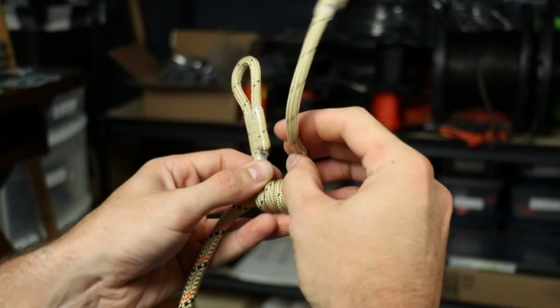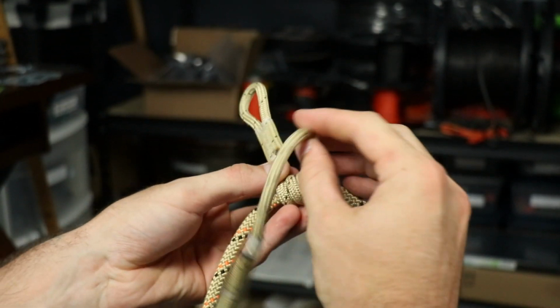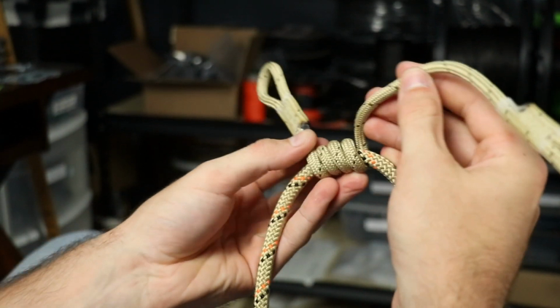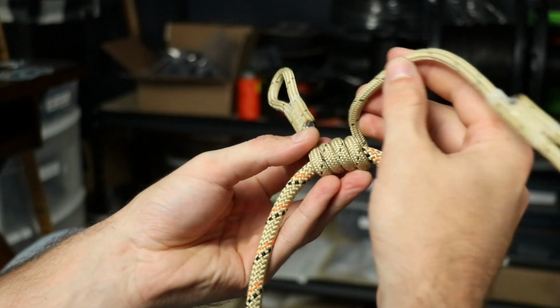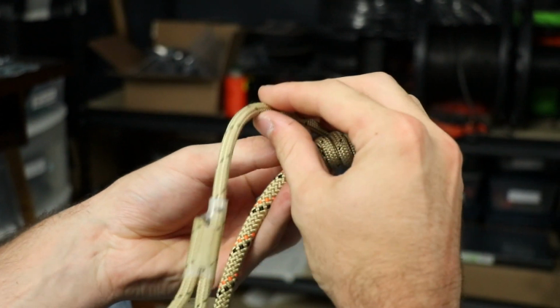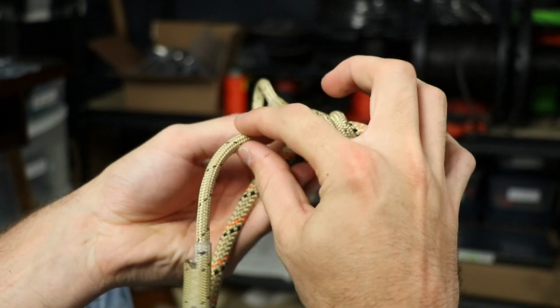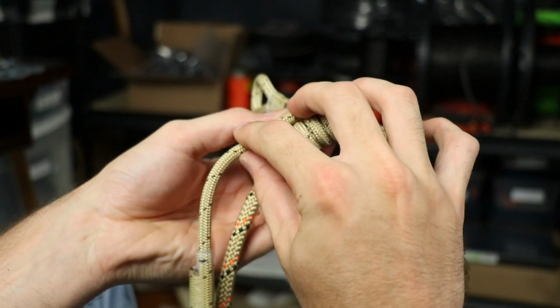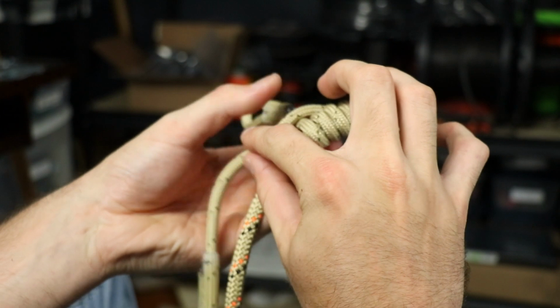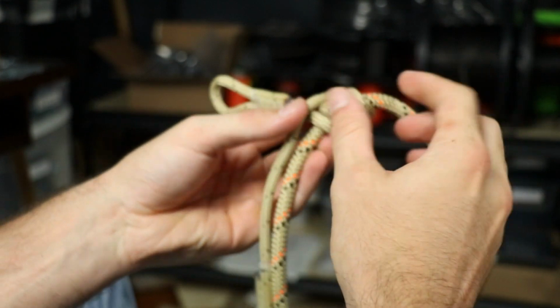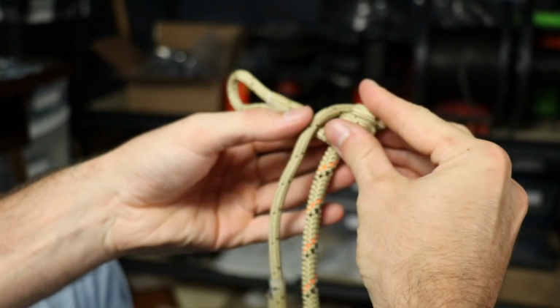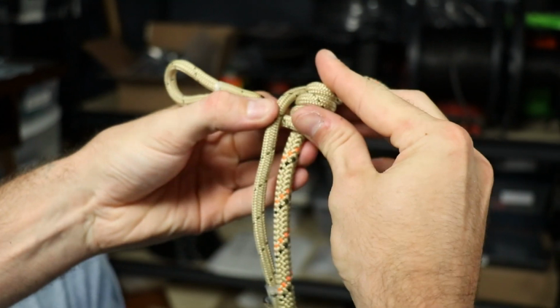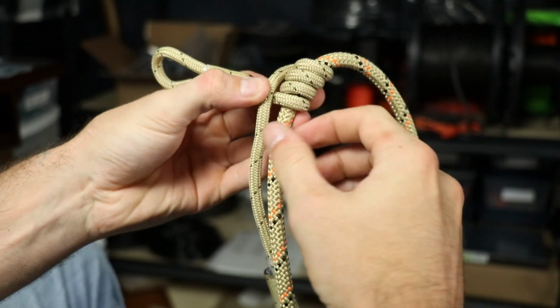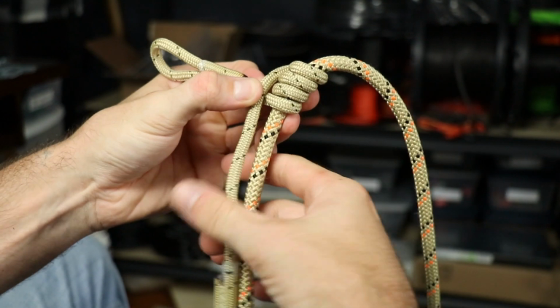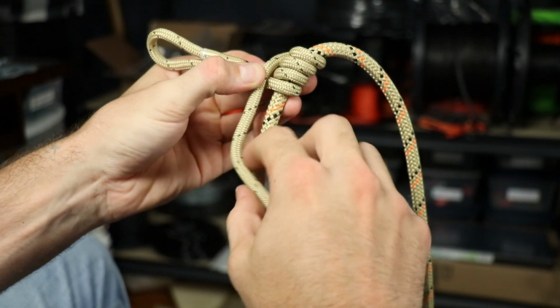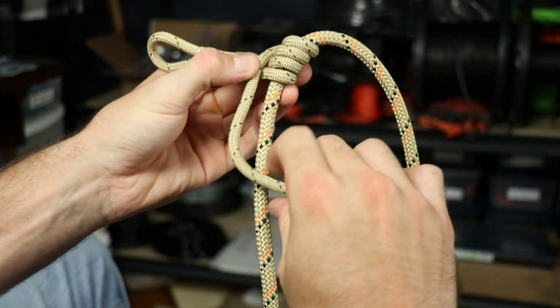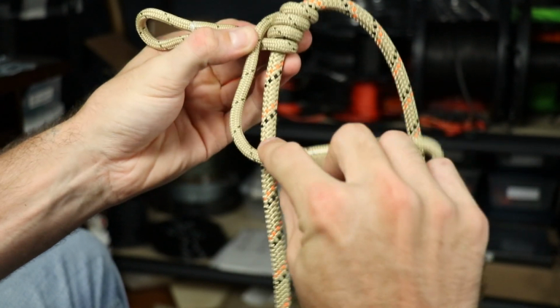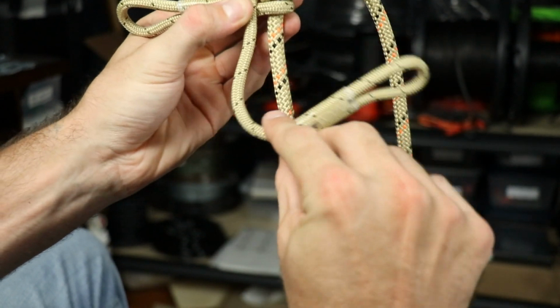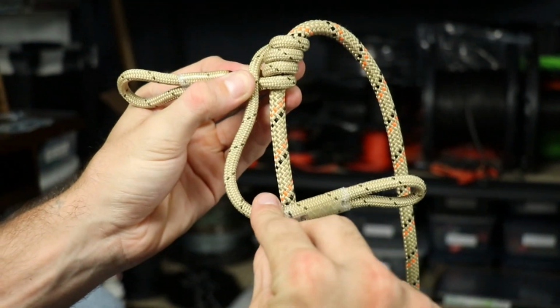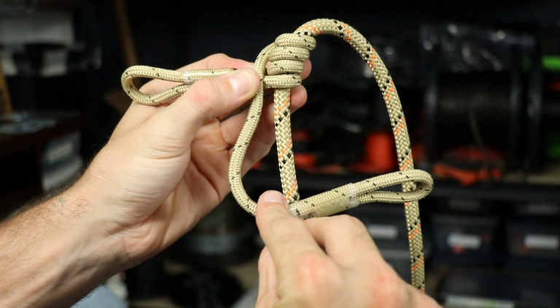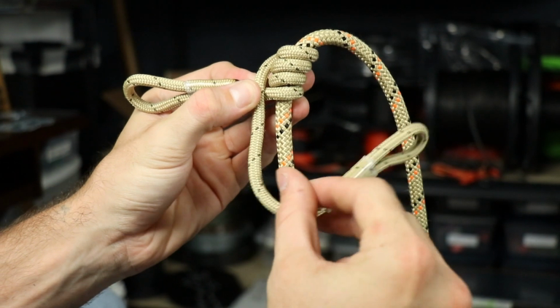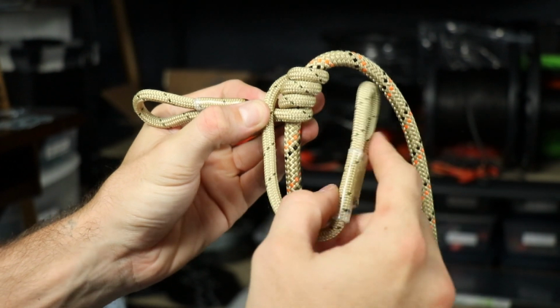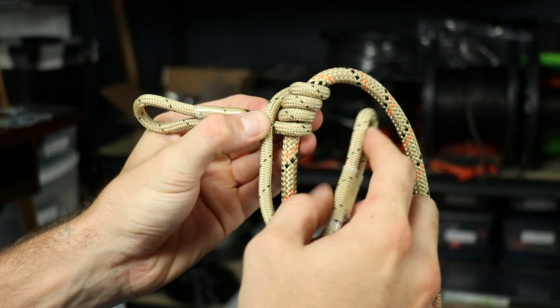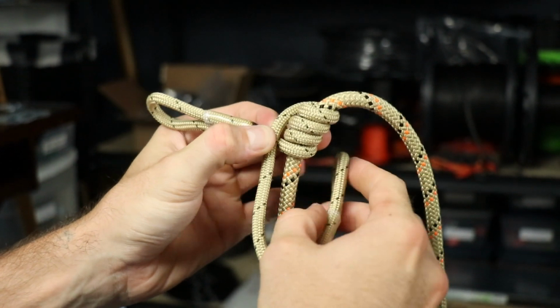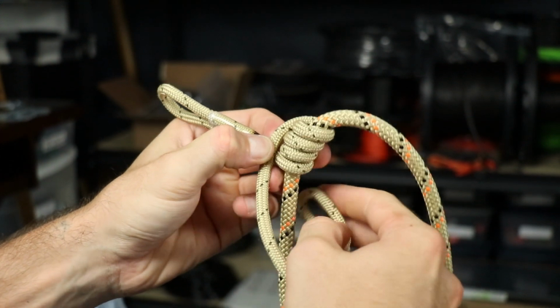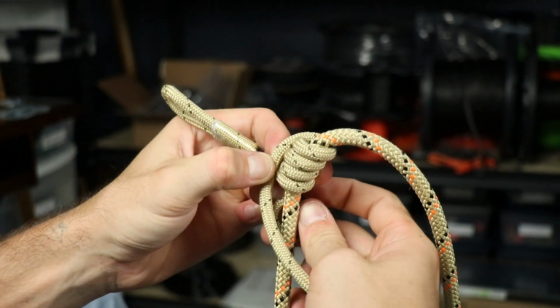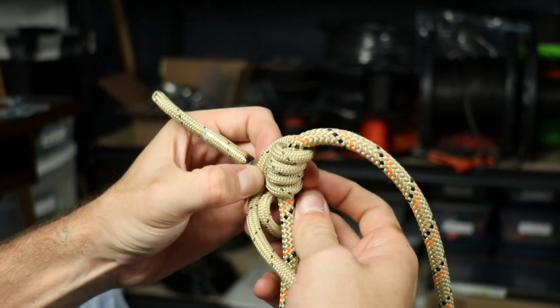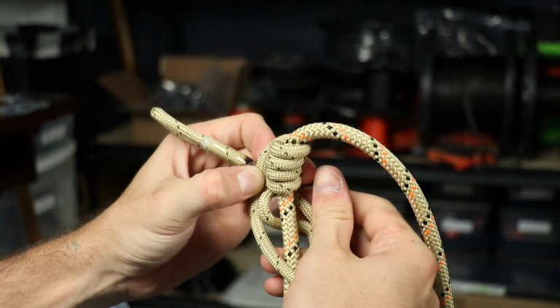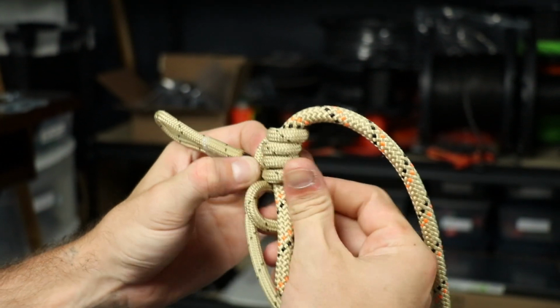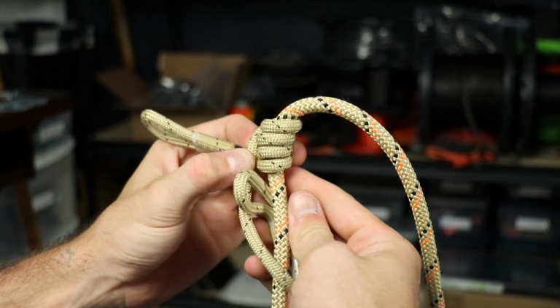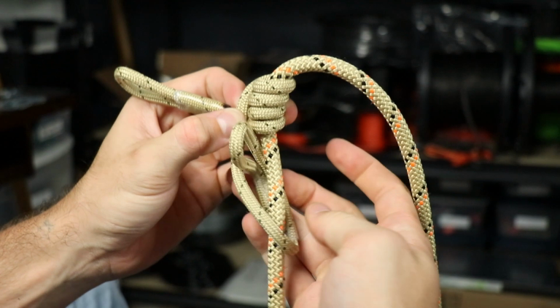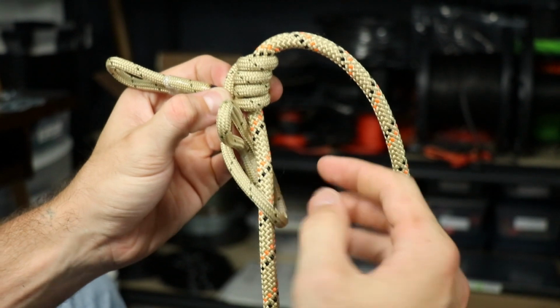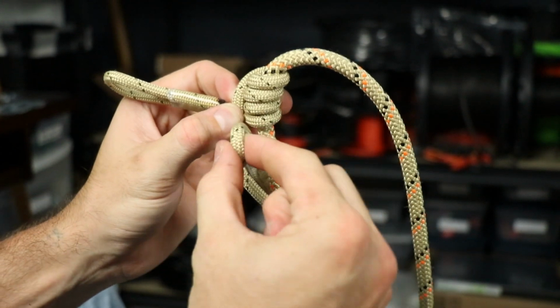One more, and once you get to here, you come over, over around the top — so it's like this — and back through. Okay? So it should look like that.